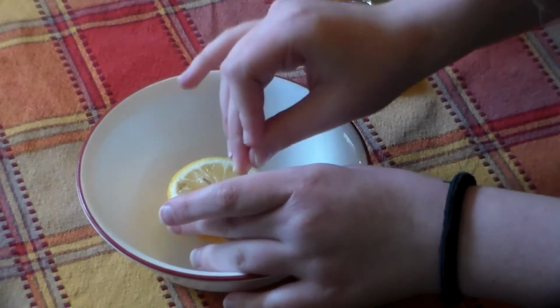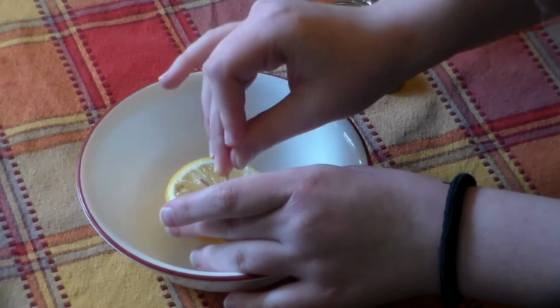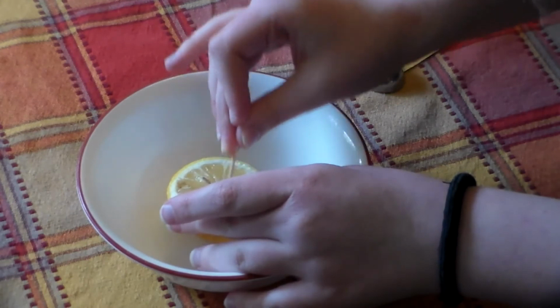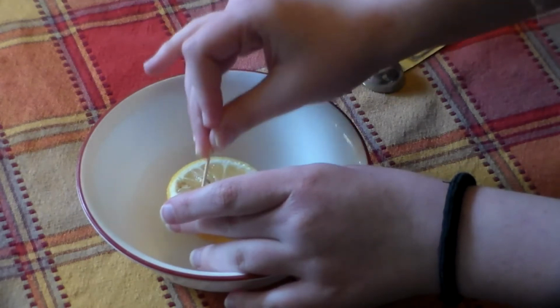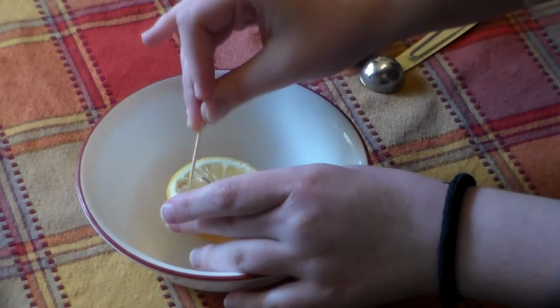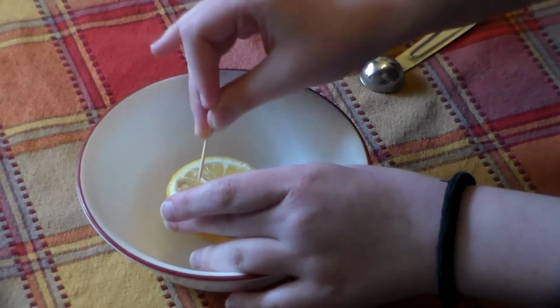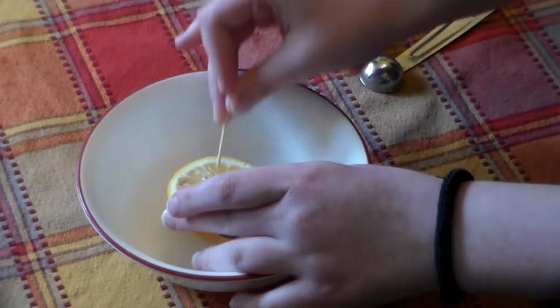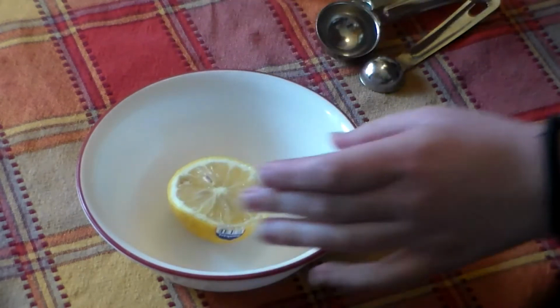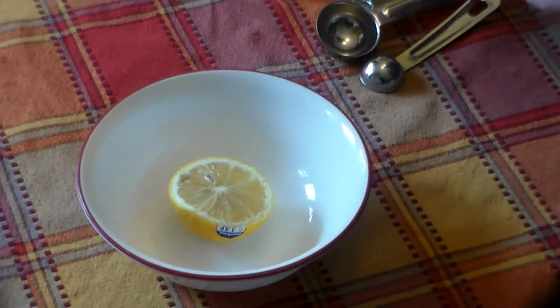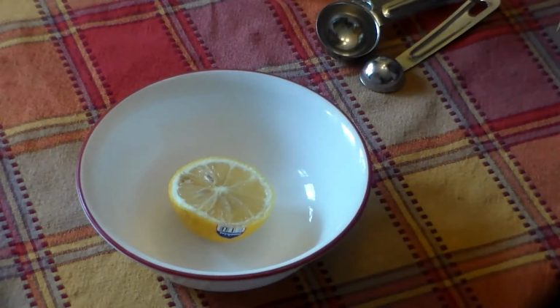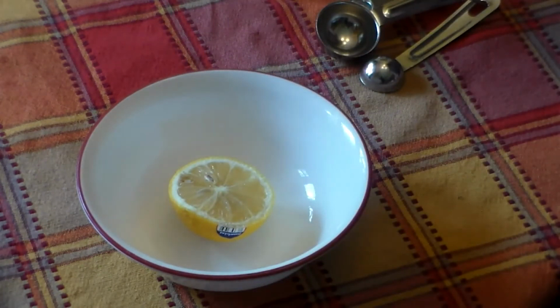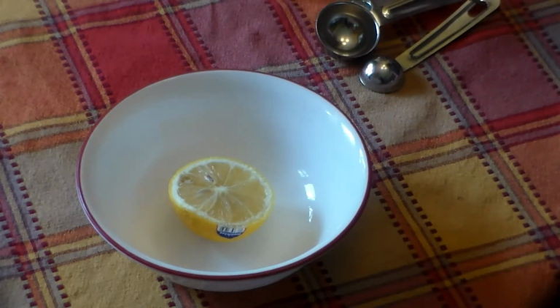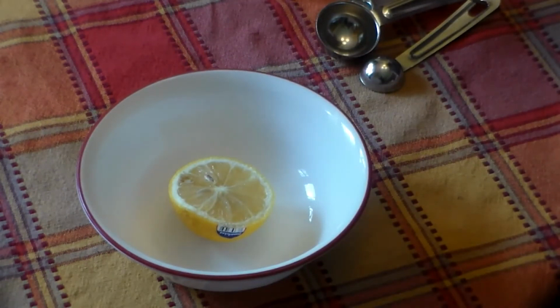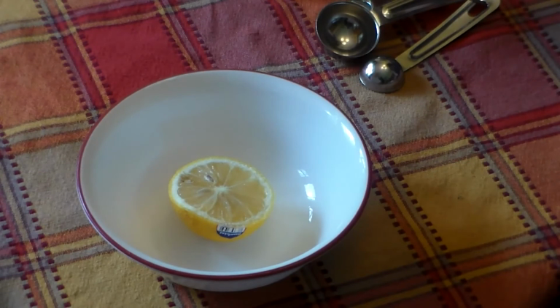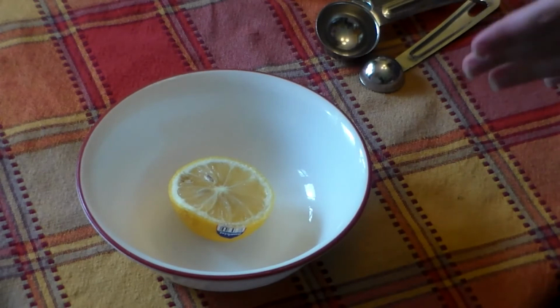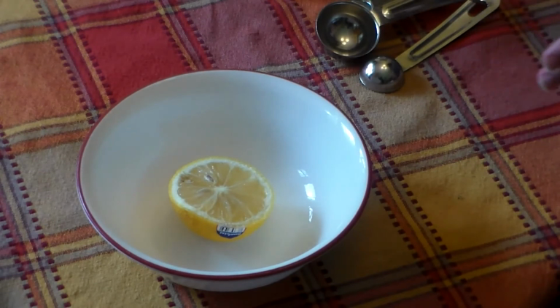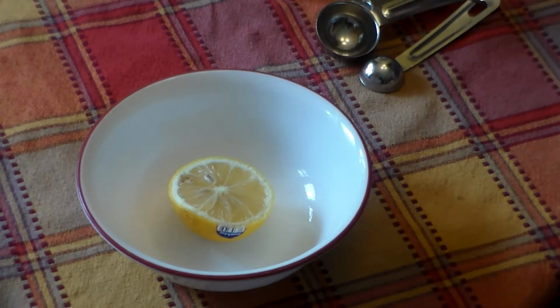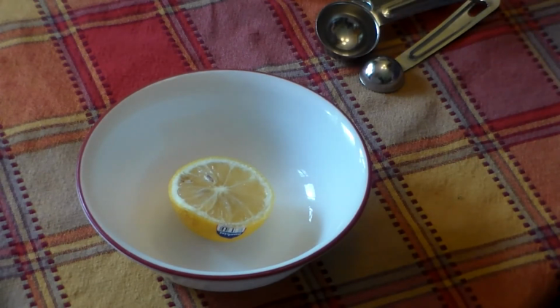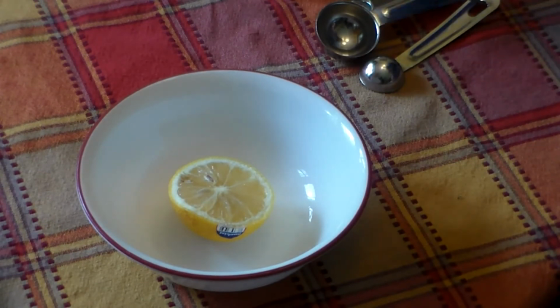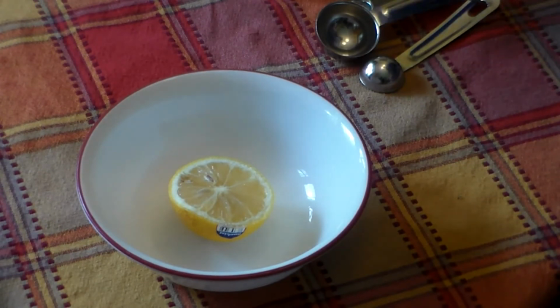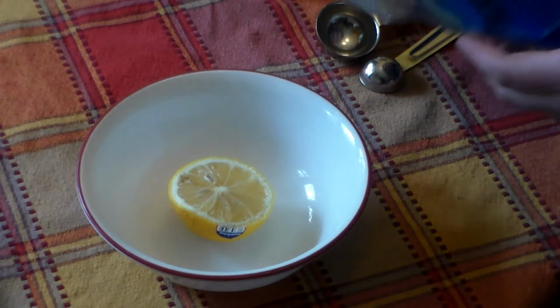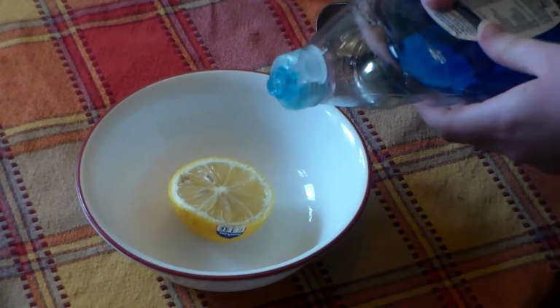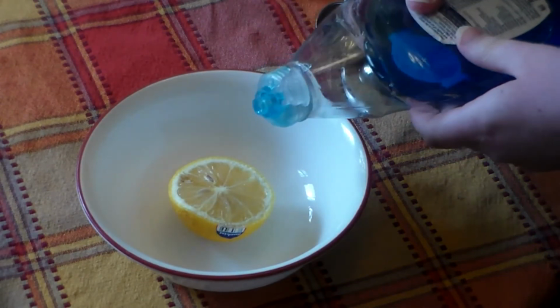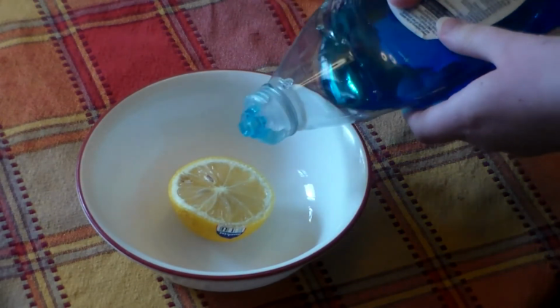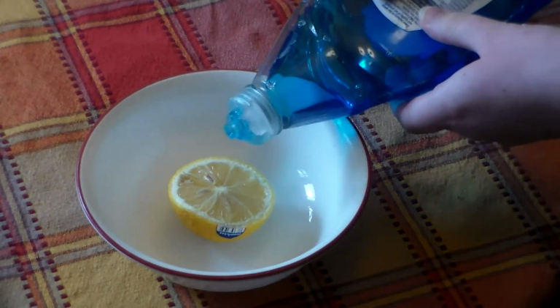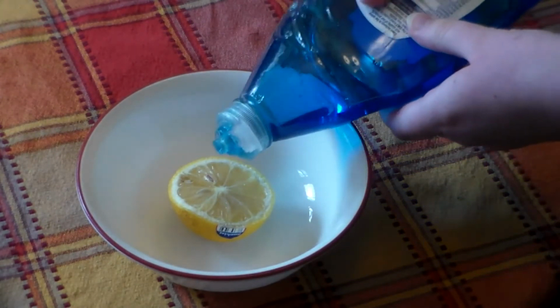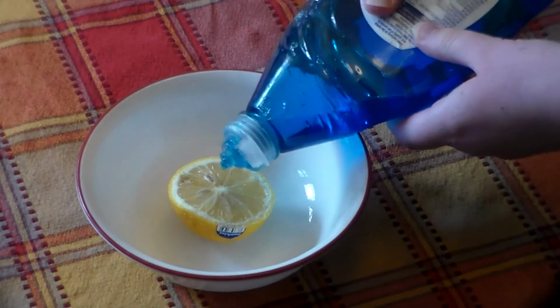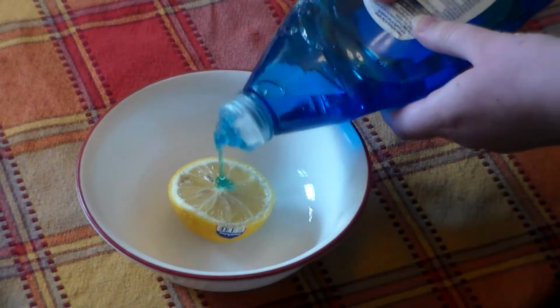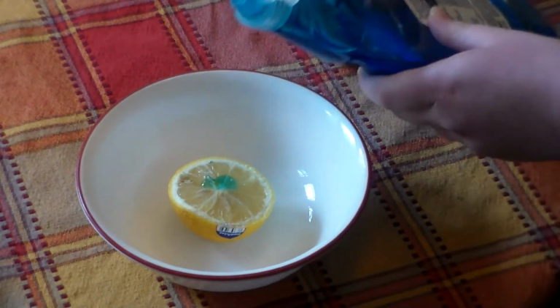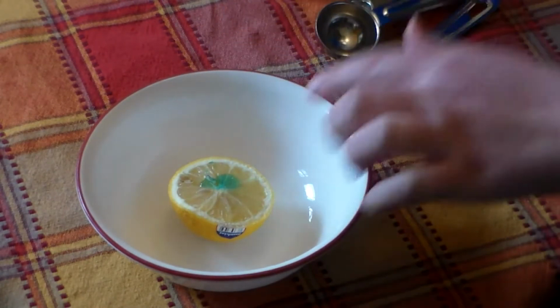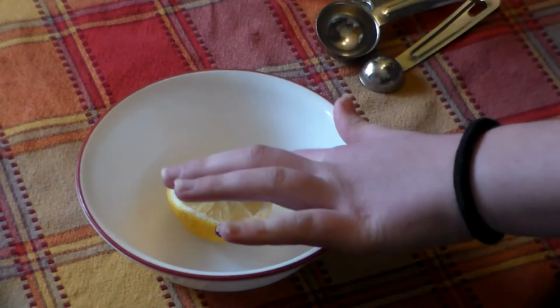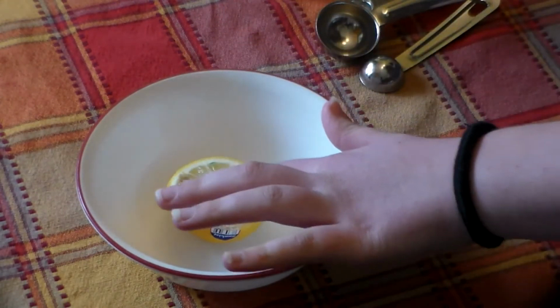Because otherwise the reaction won't occur as well. Now that you've done that, you can coat it in a little bit of dish soap.